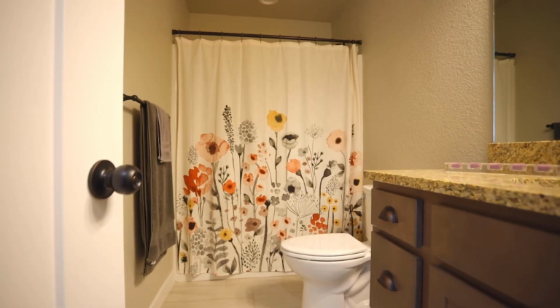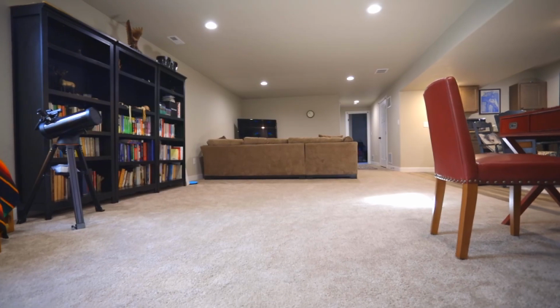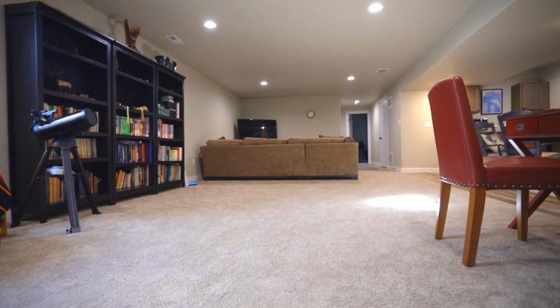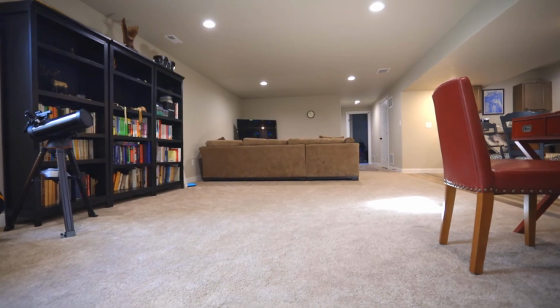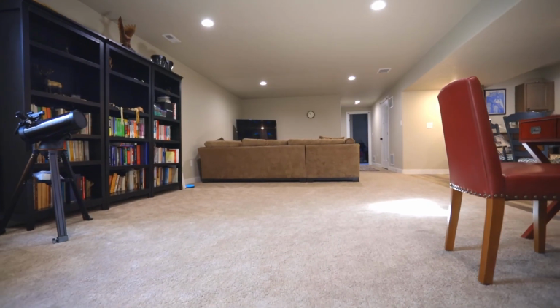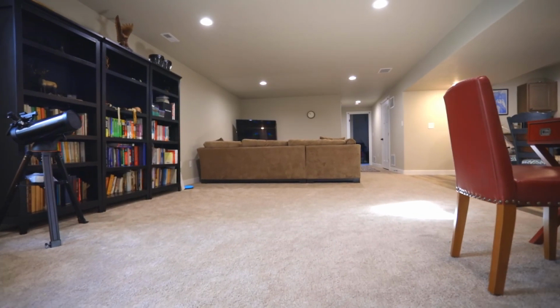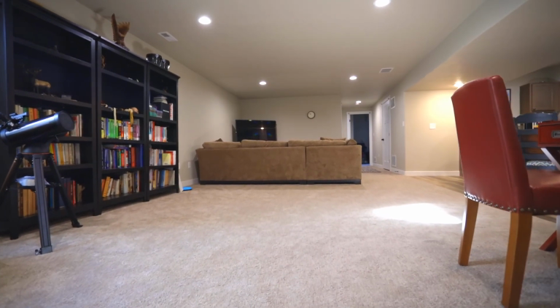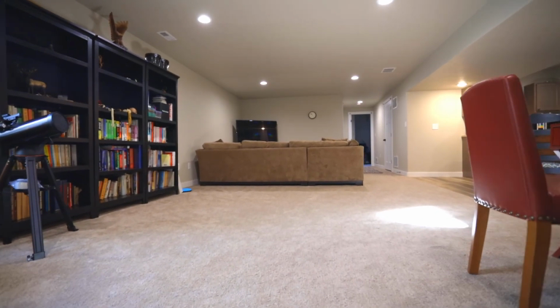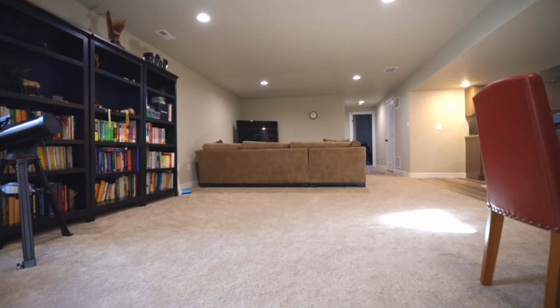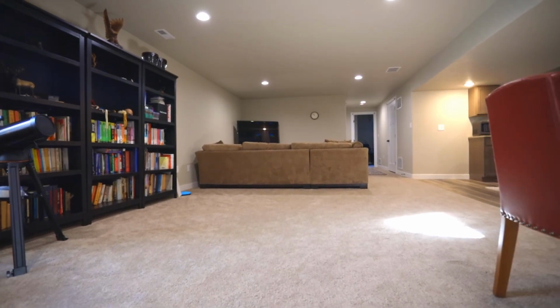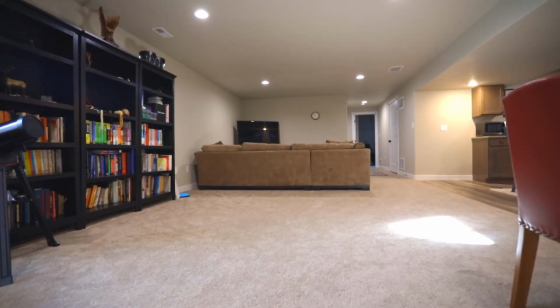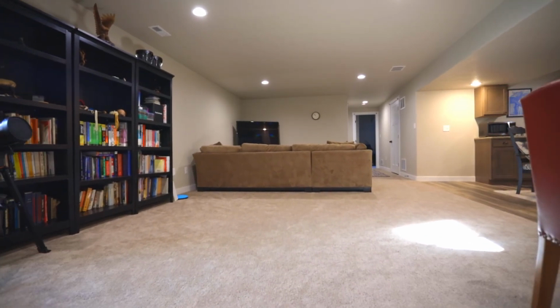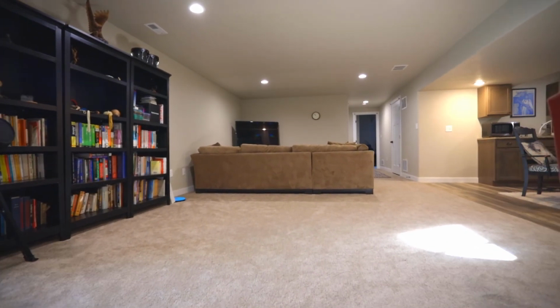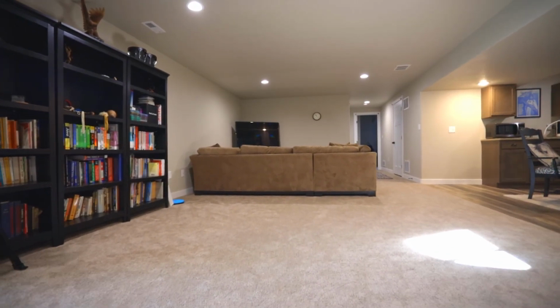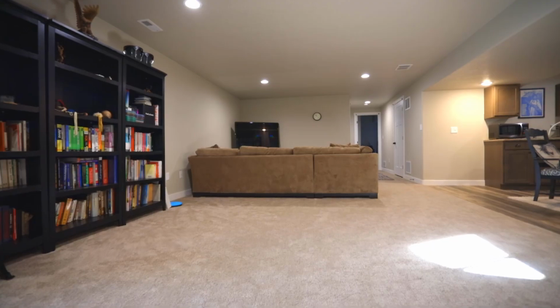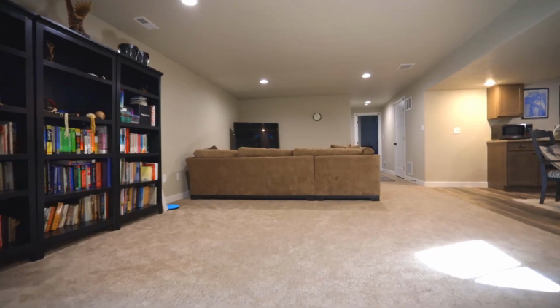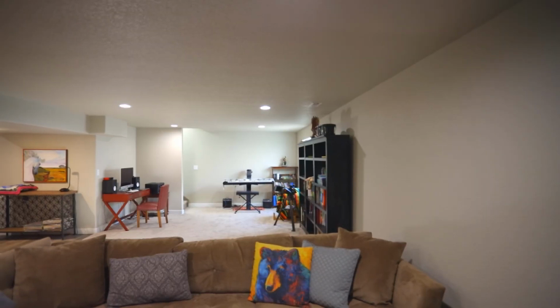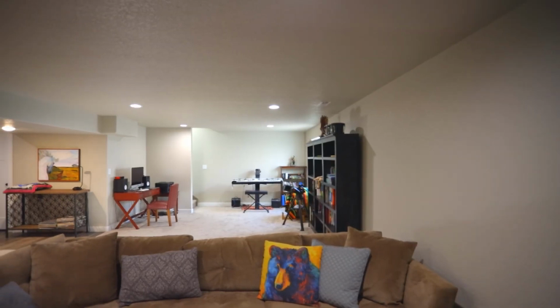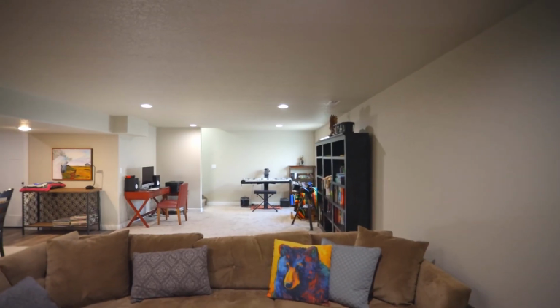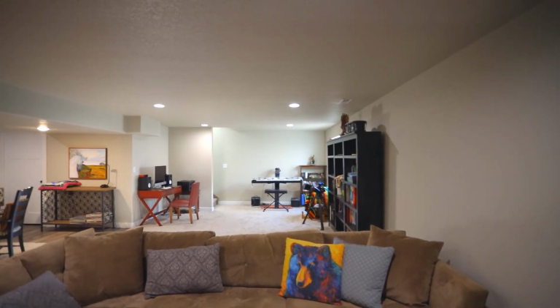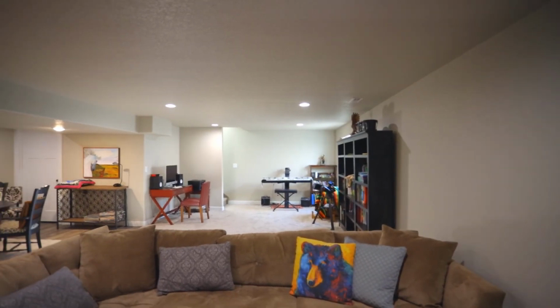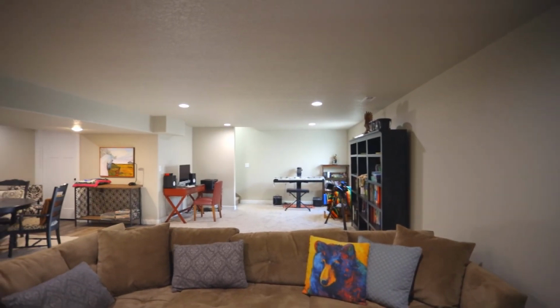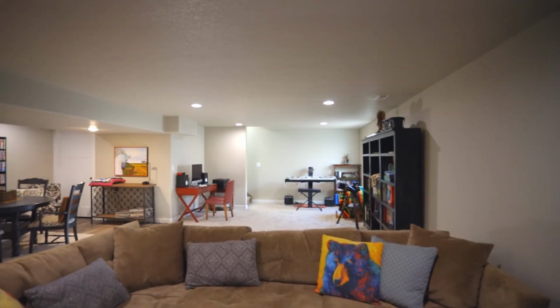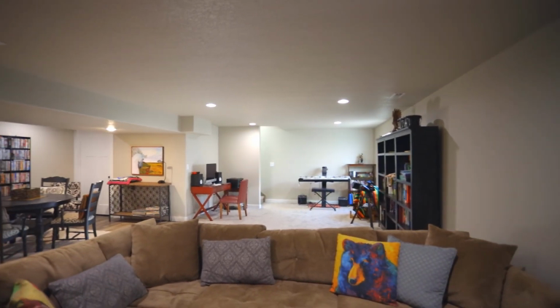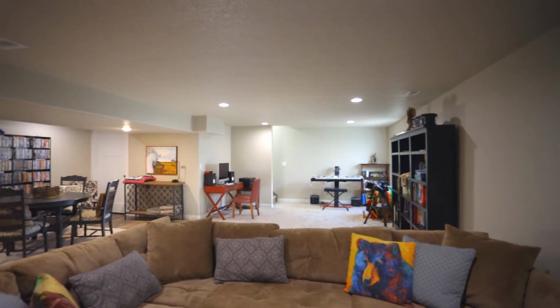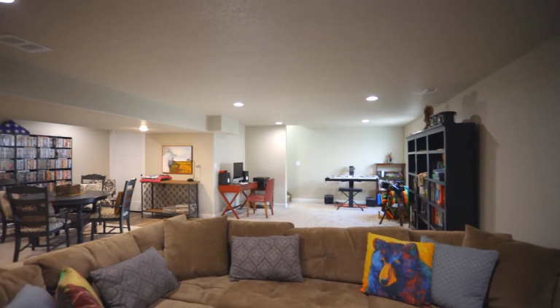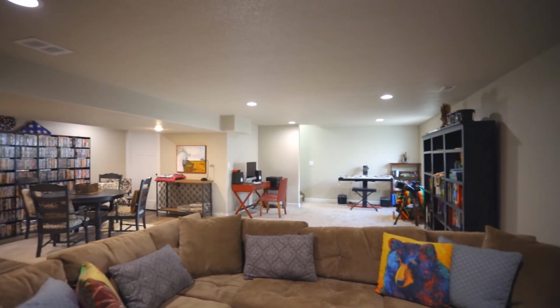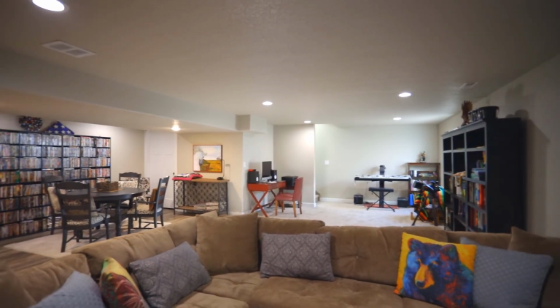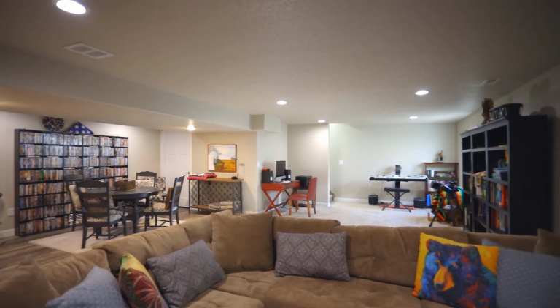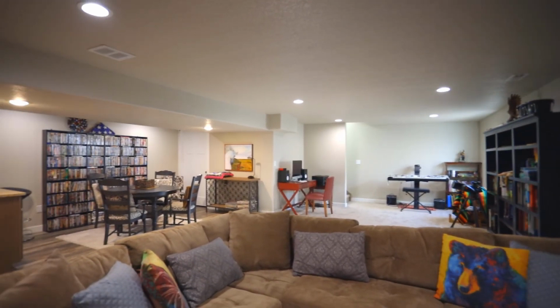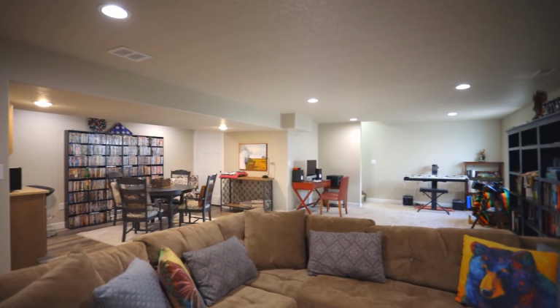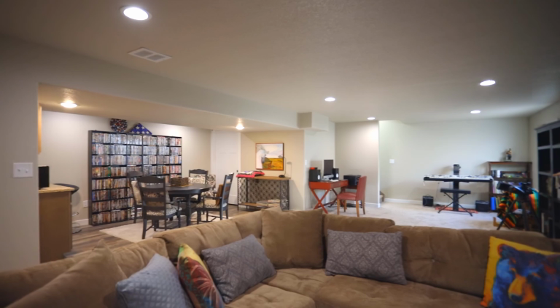From upstairs to downstairs, plenty of space for entertaining. Just minutes away from I-25 as well as Colorado Springs, this is the perfect home.